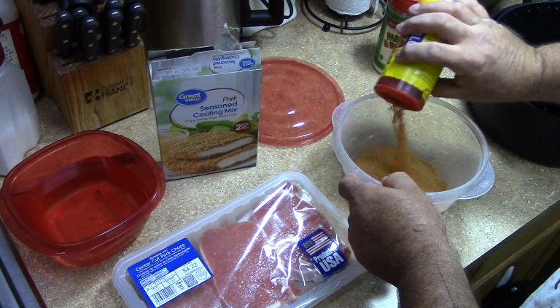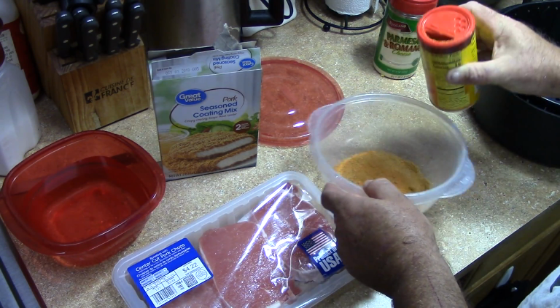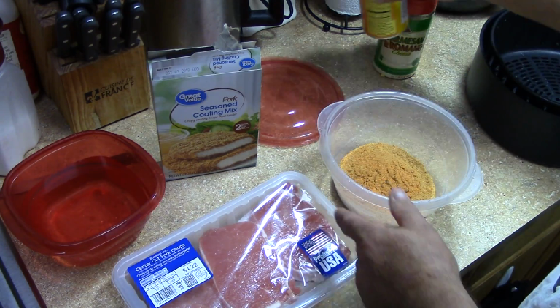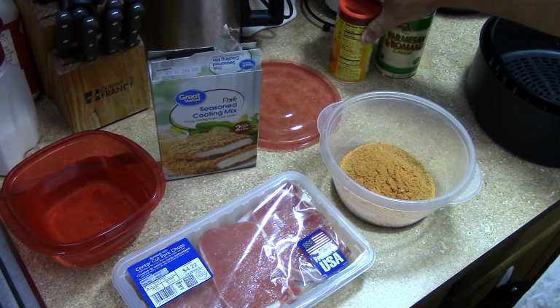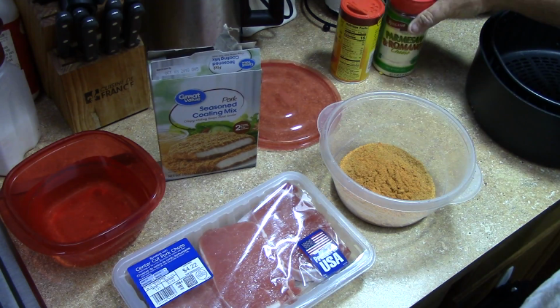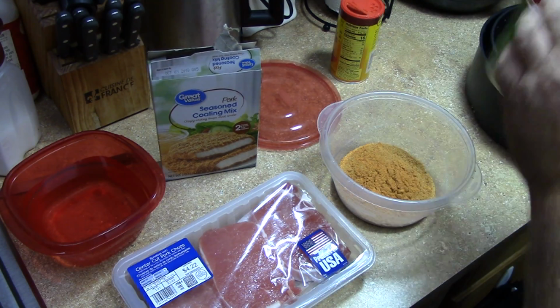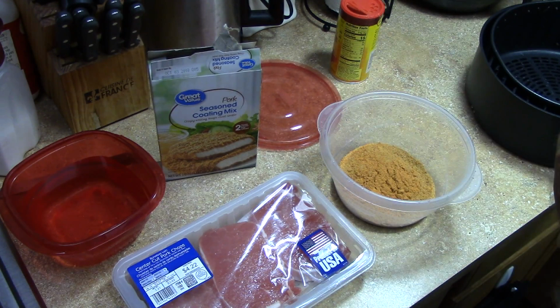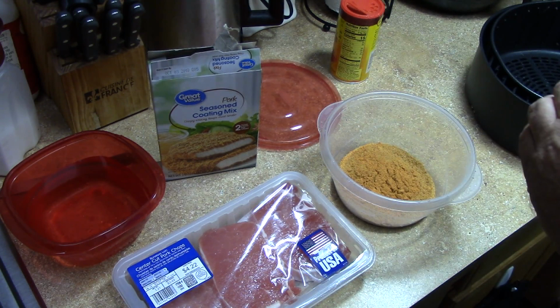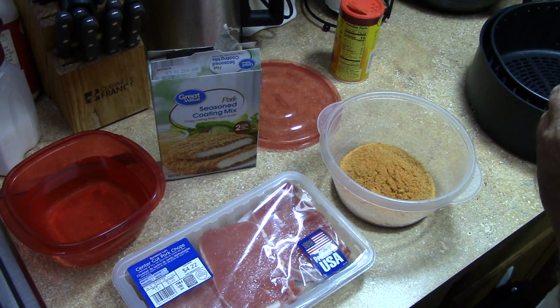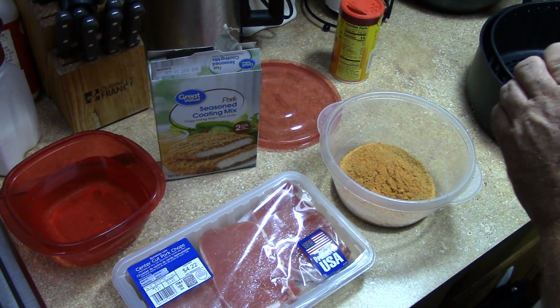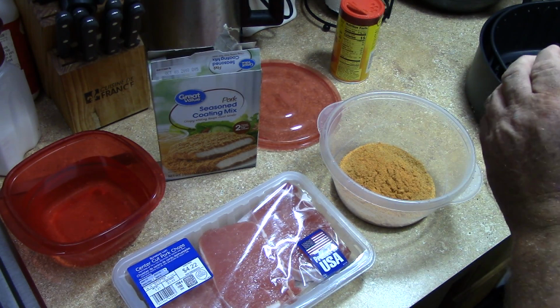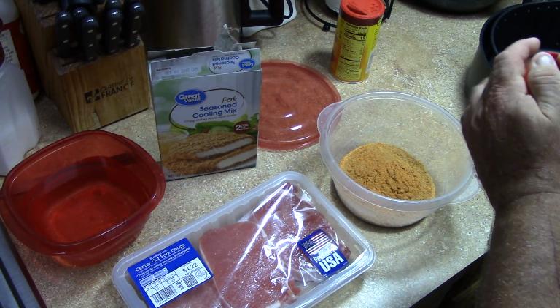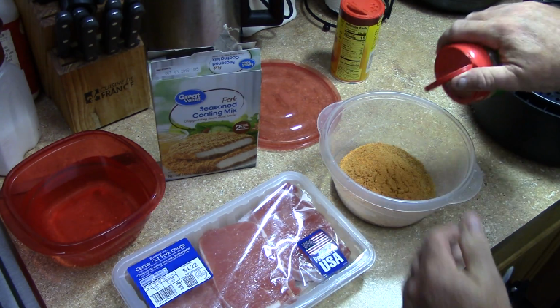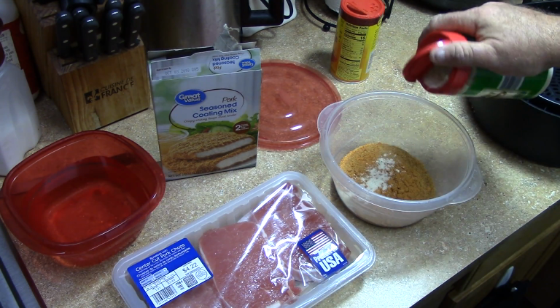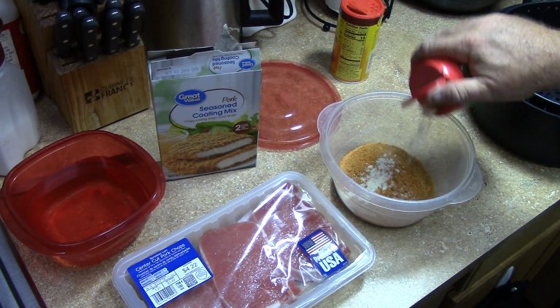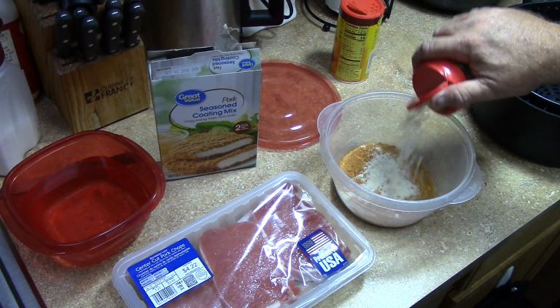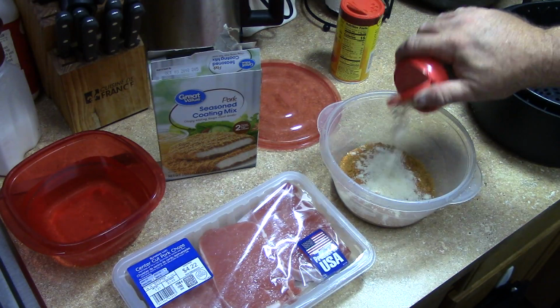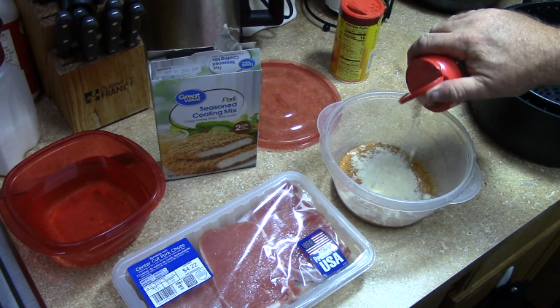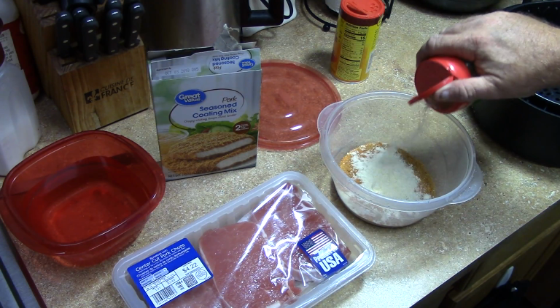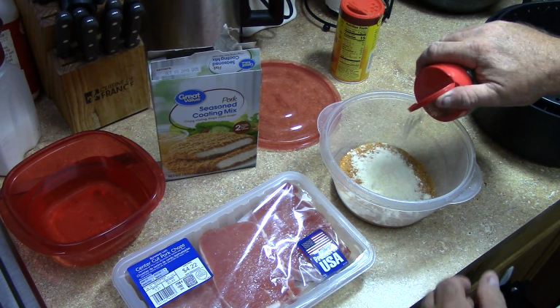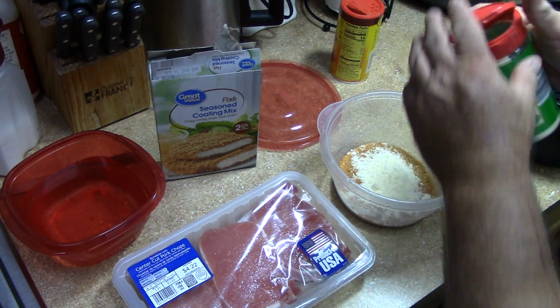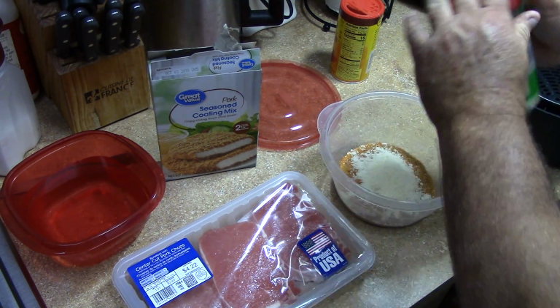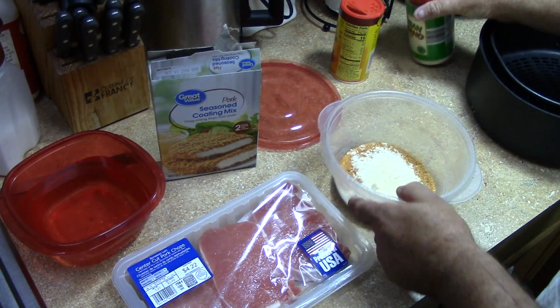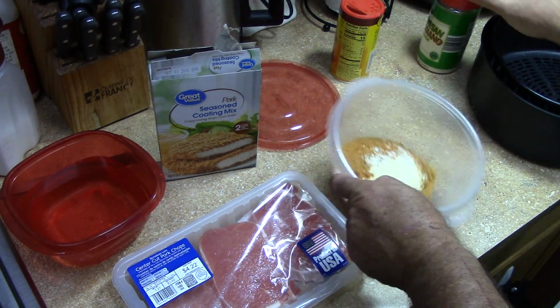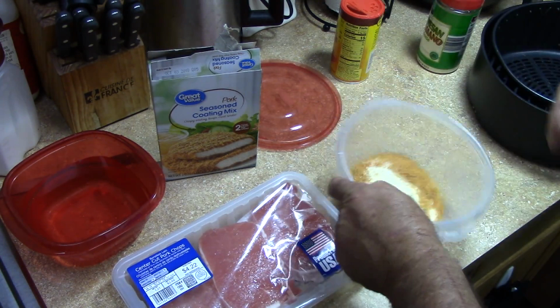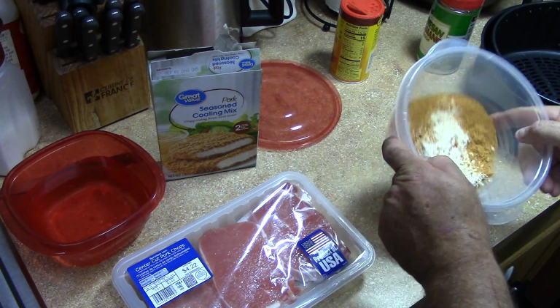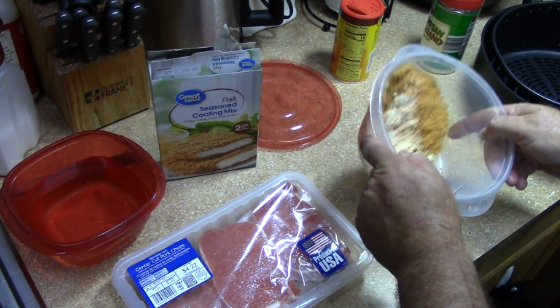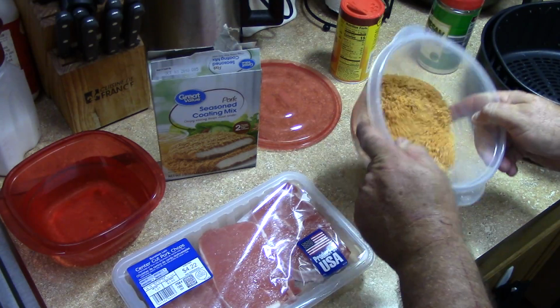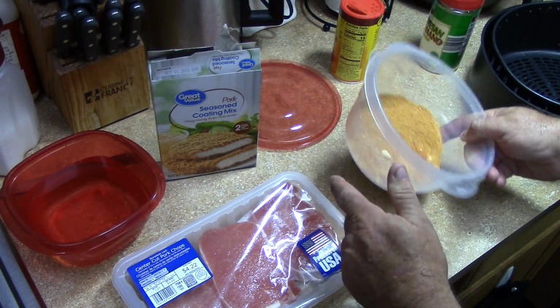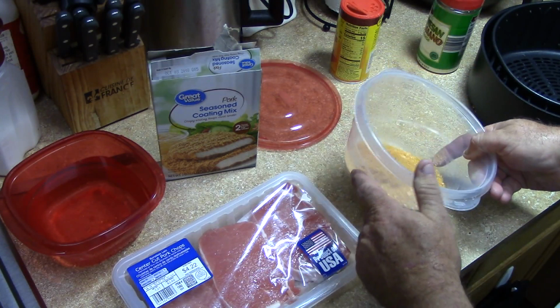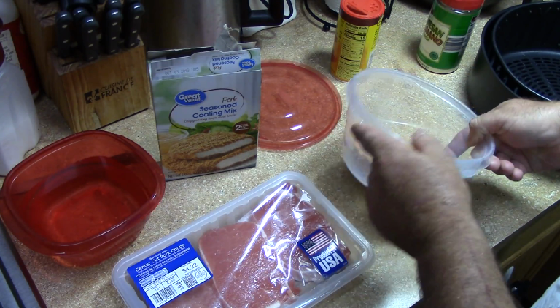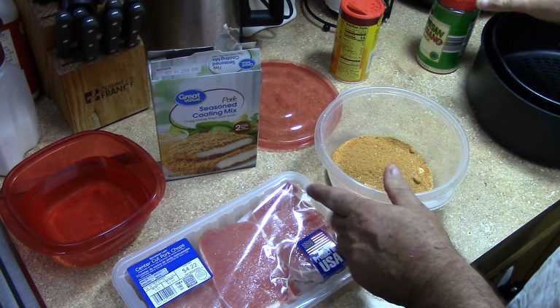So give it a little more, a little more seasoning in there. Let's put some Parmesan cheese in there too — that sounds good. Mixed up.